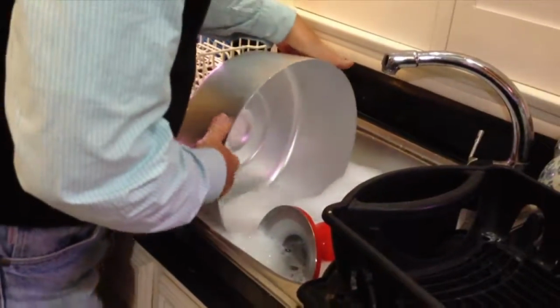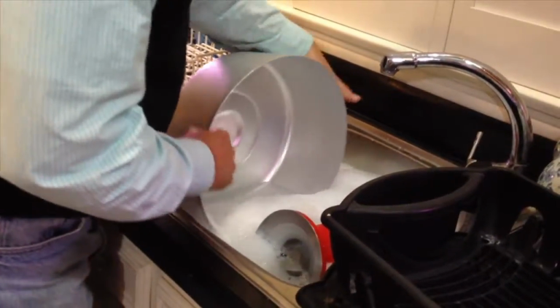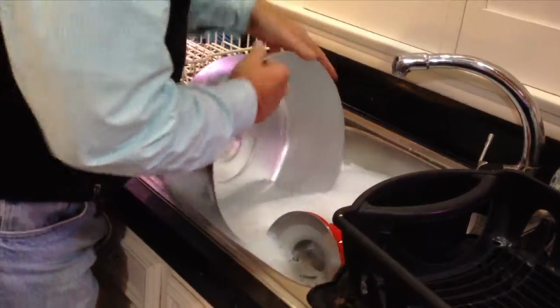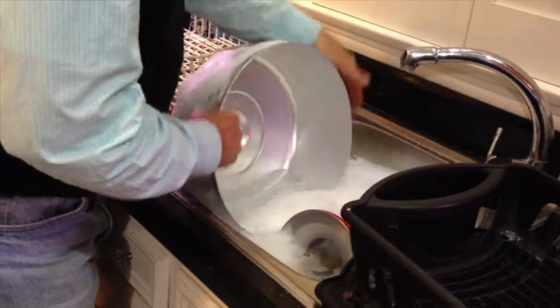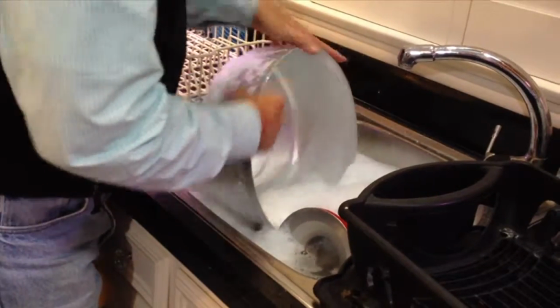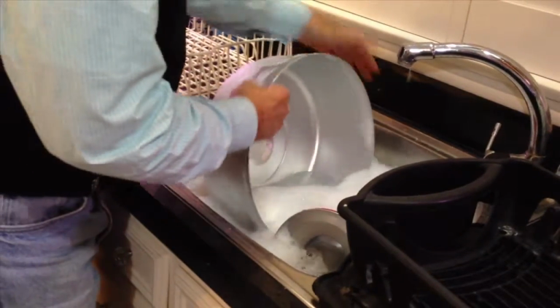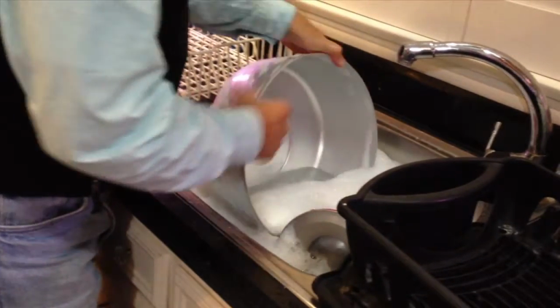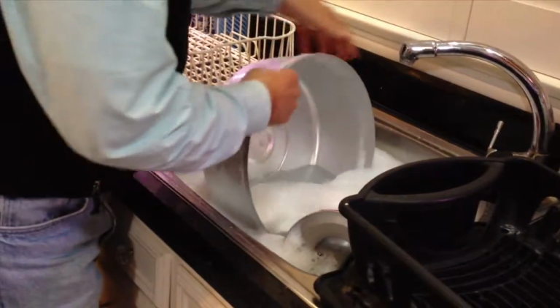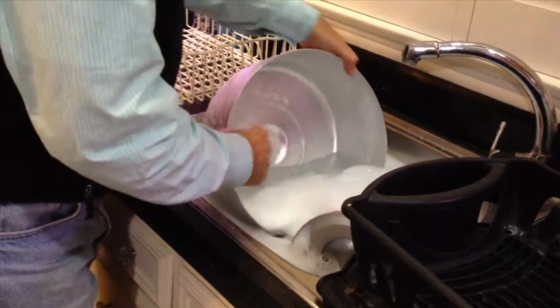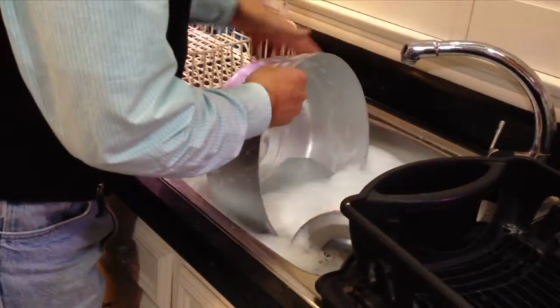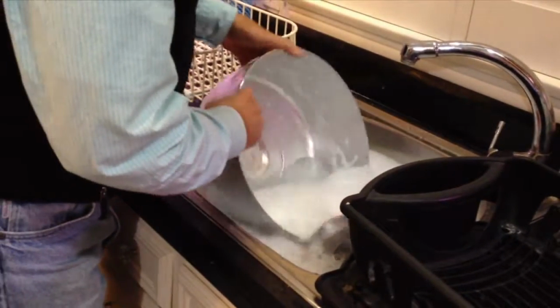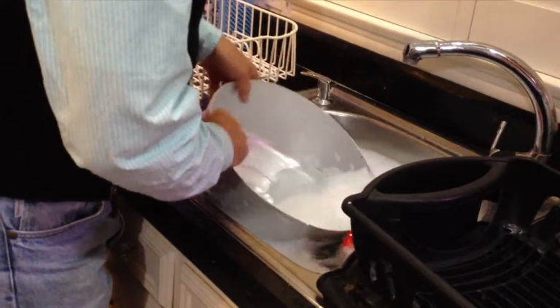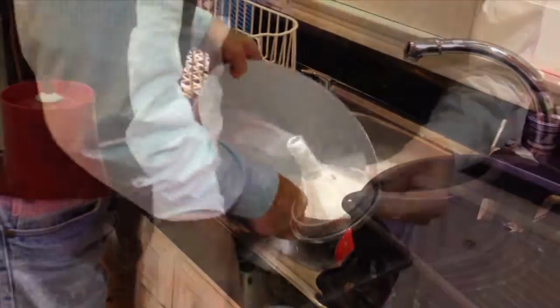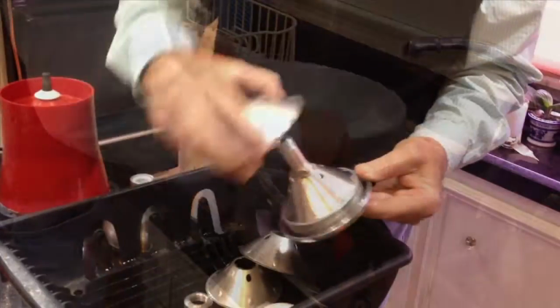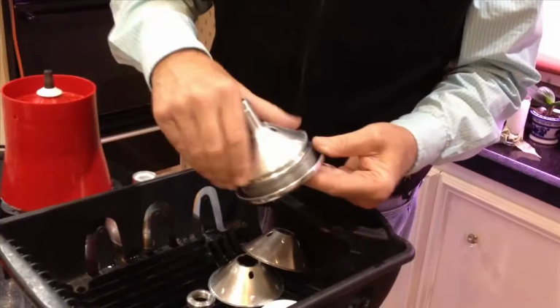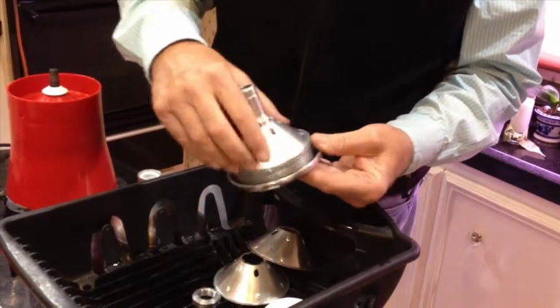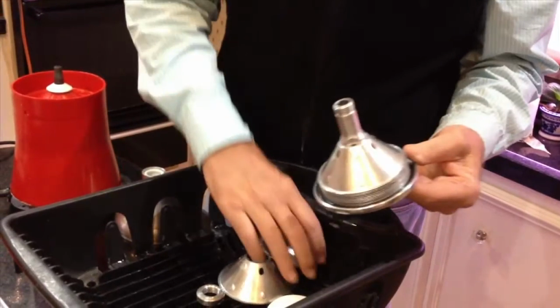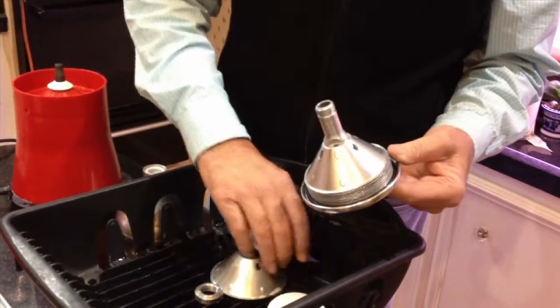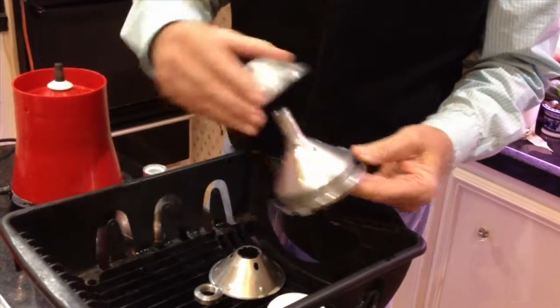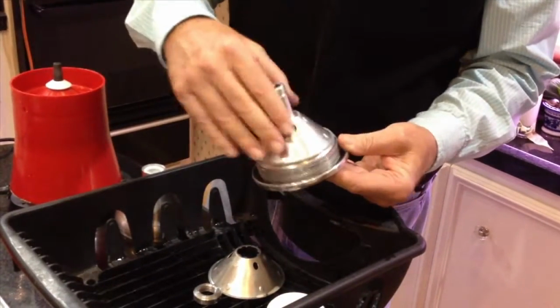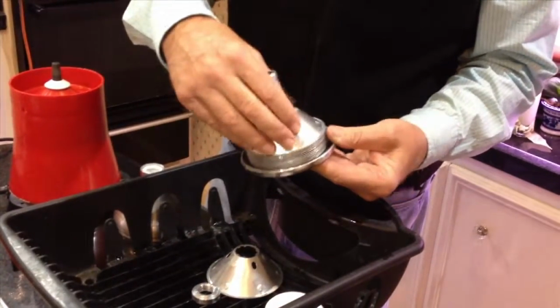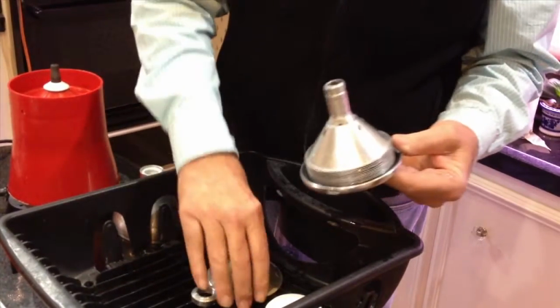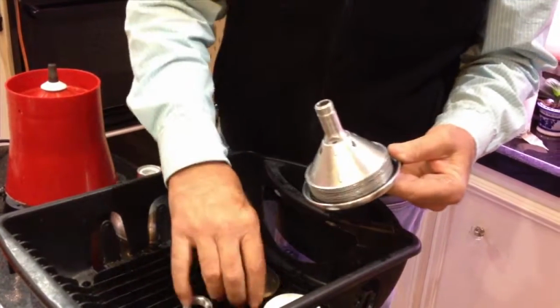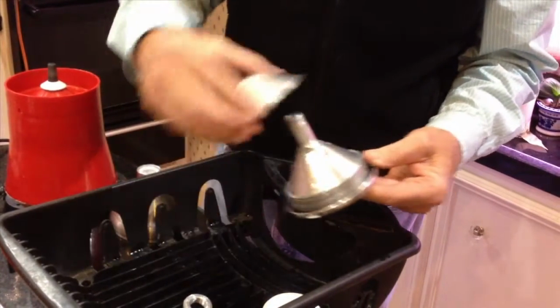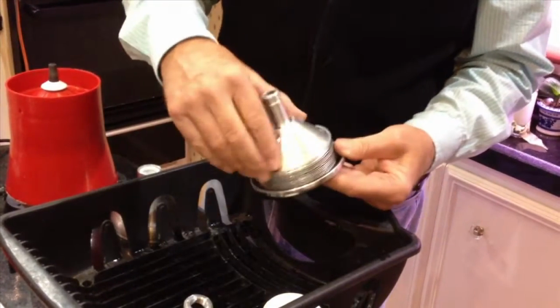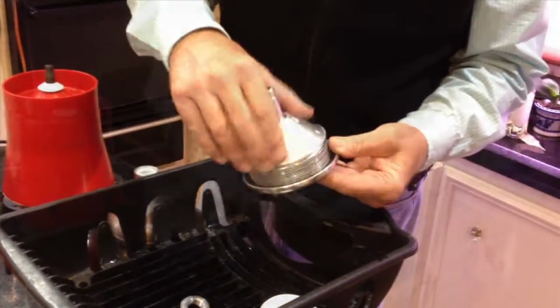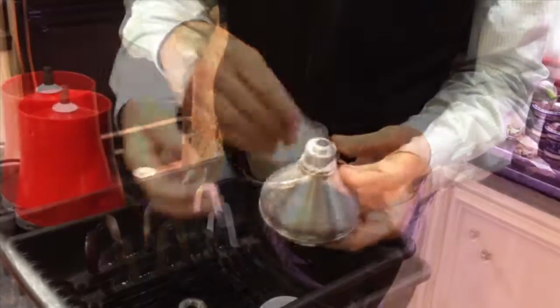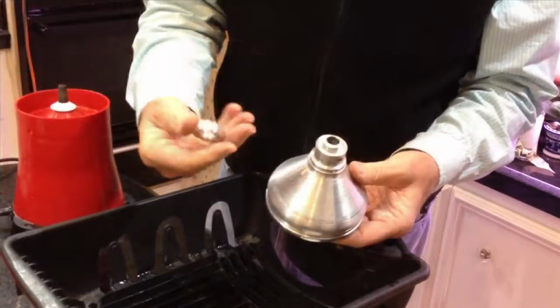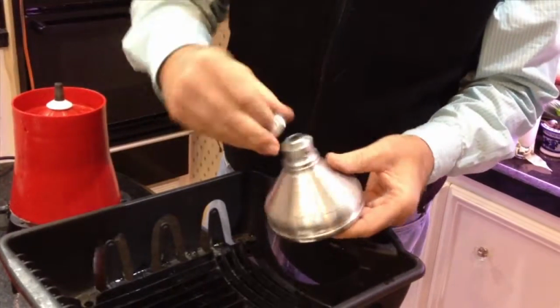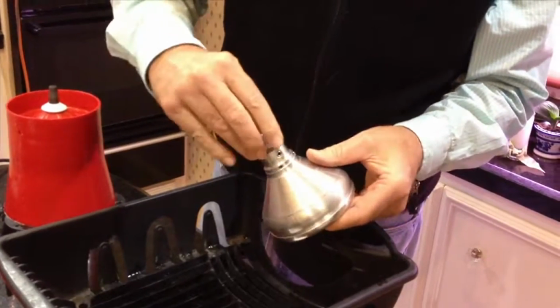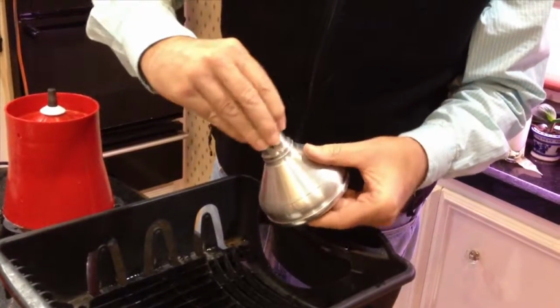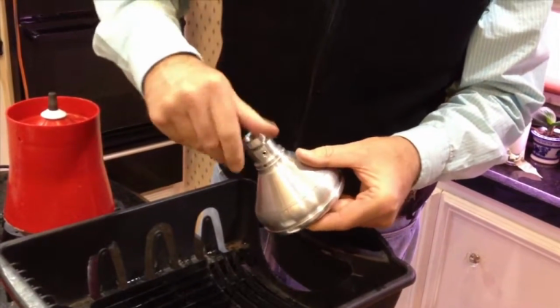We've sanitized all the parts and our hands, and now we can assemble the machine to begin. There's a number of discs that make up the main working part of the separator, and it's important not to tighten the assembly too much — not too little, but not too much.